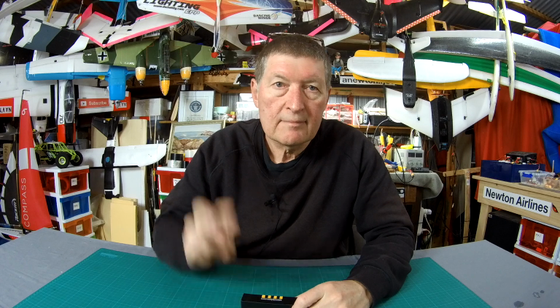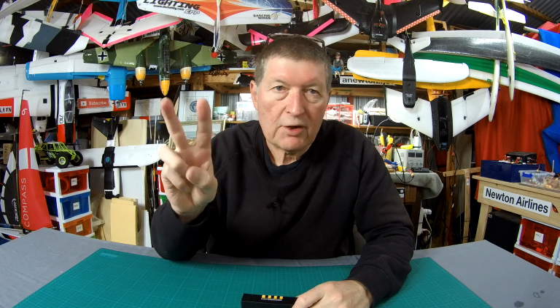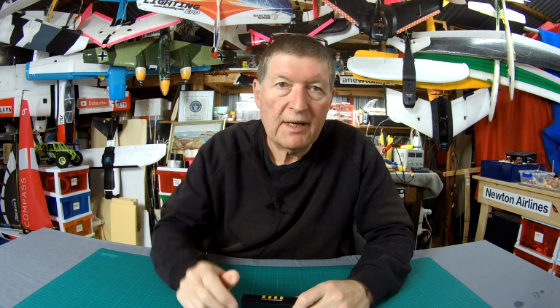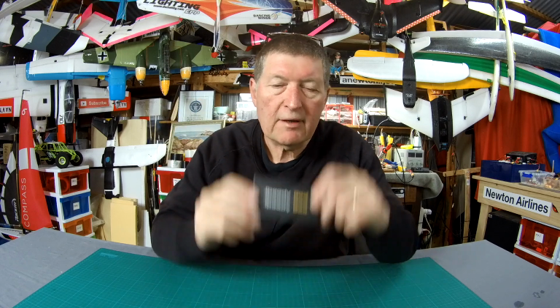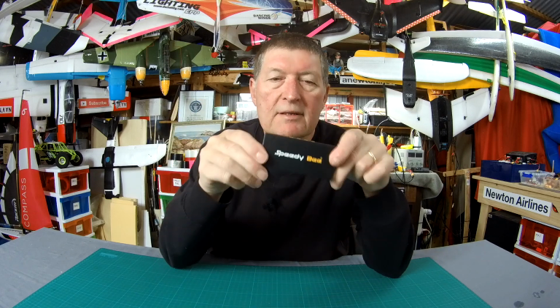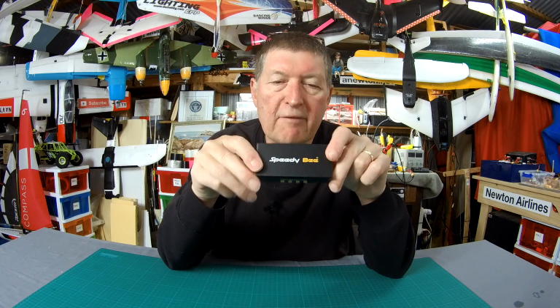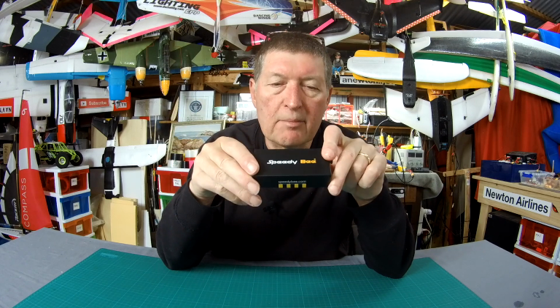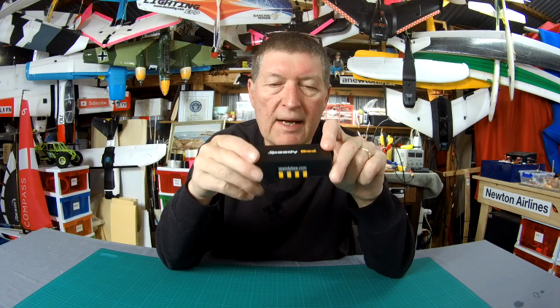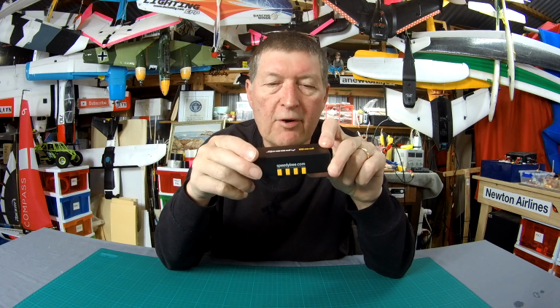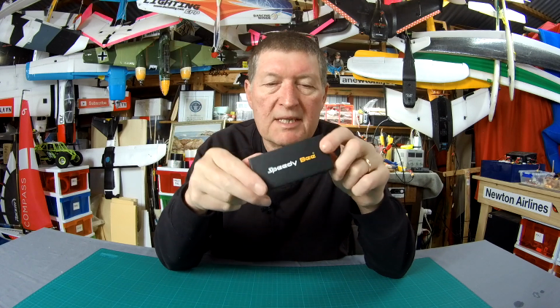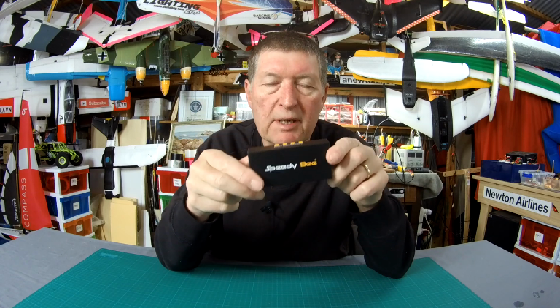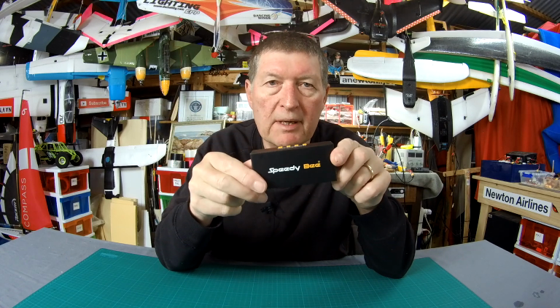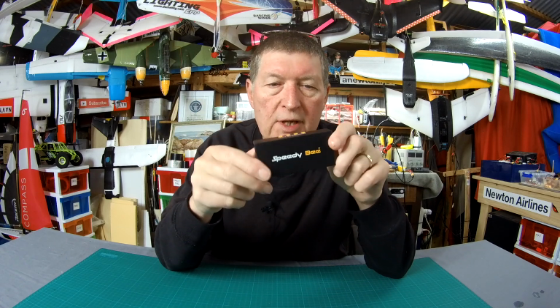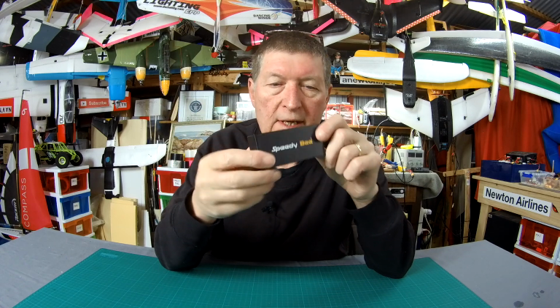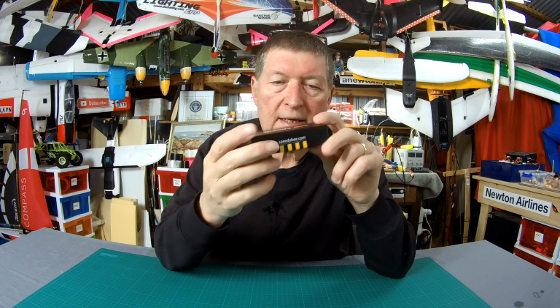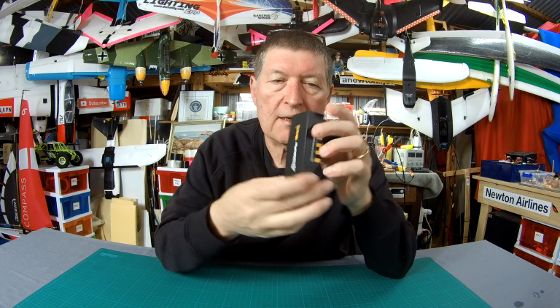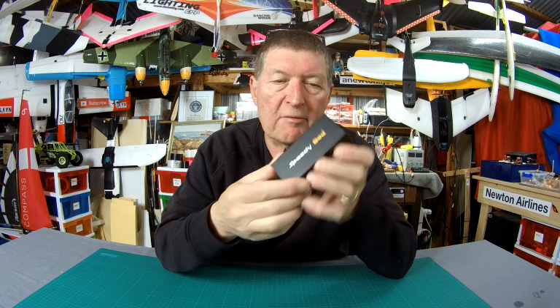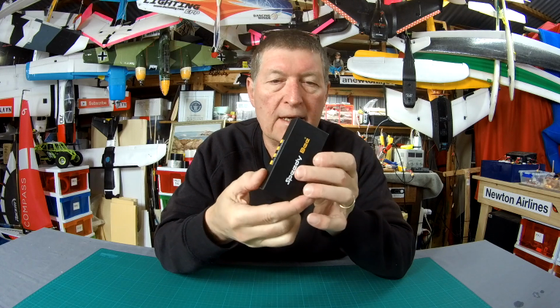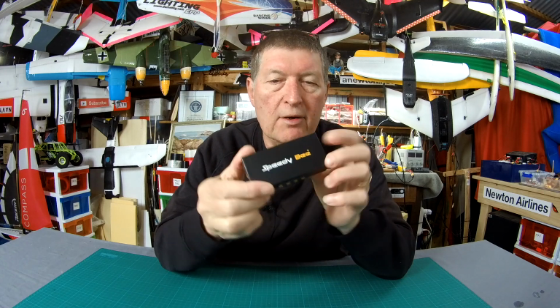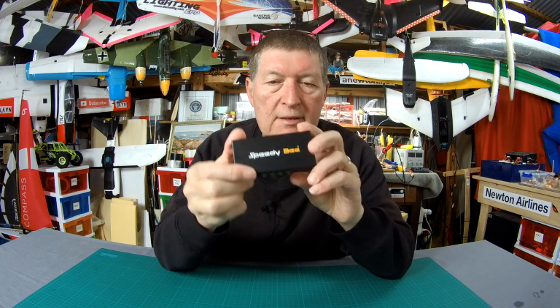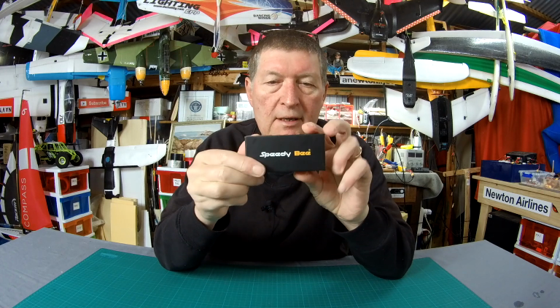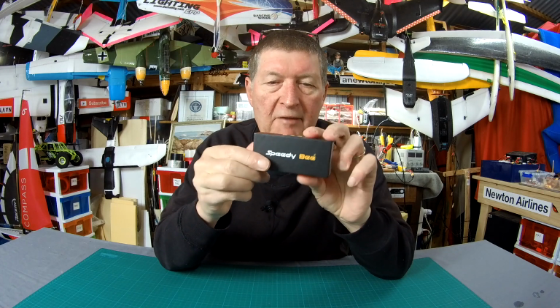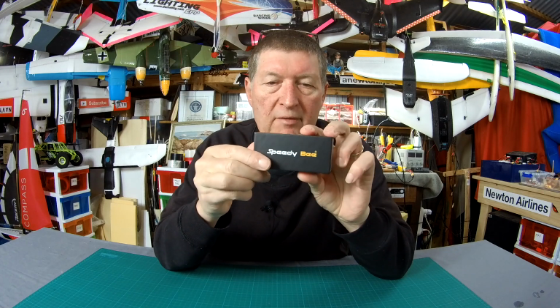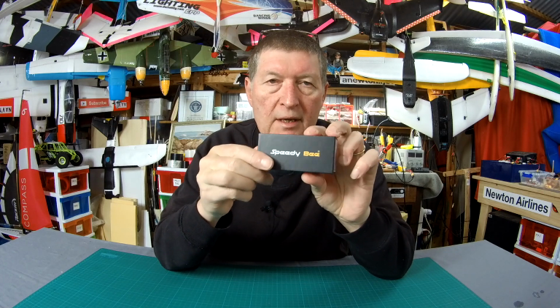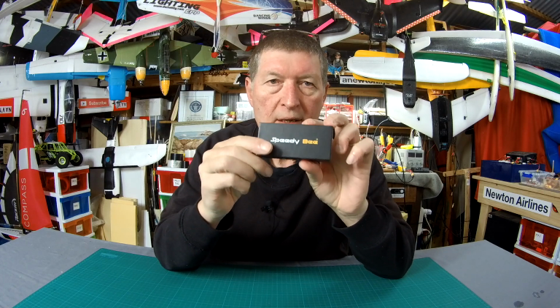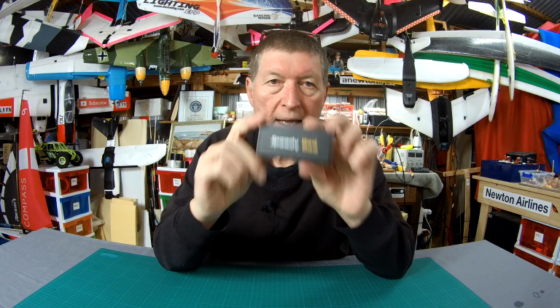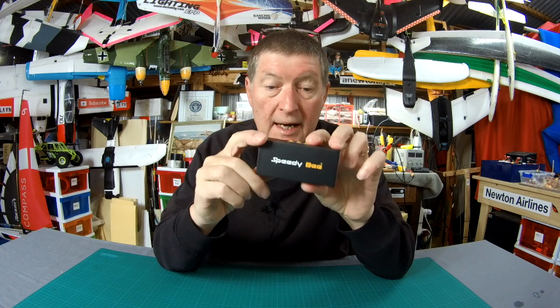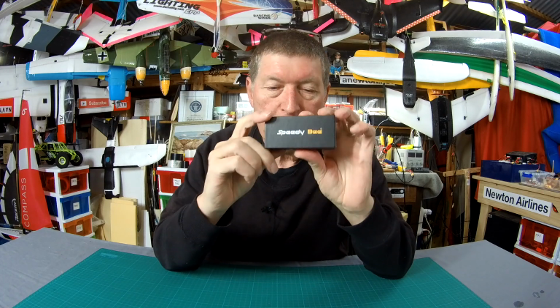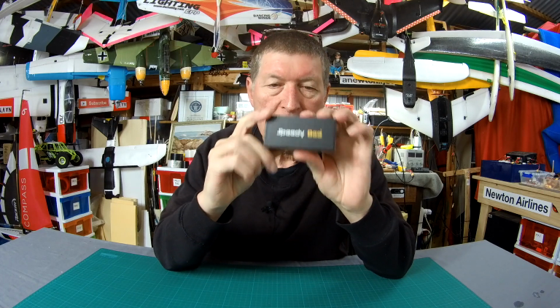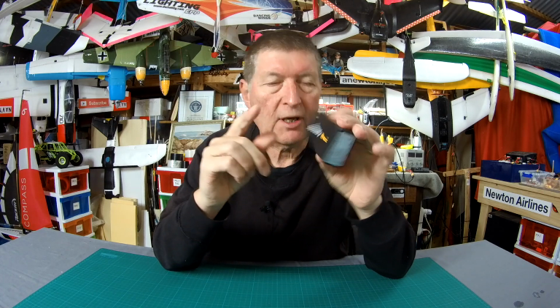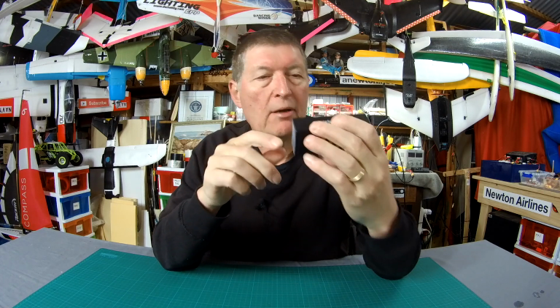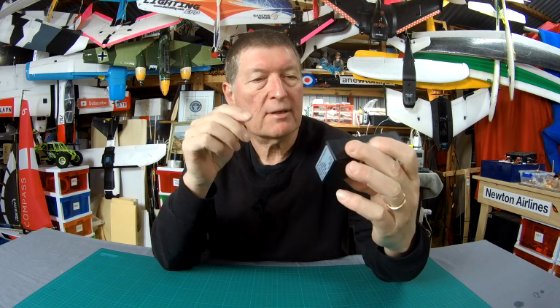Greetings folks! Fun little product from Speedybee to show you today. It's a little 5.8 gigahertz FPV antenna, circularly polarized.